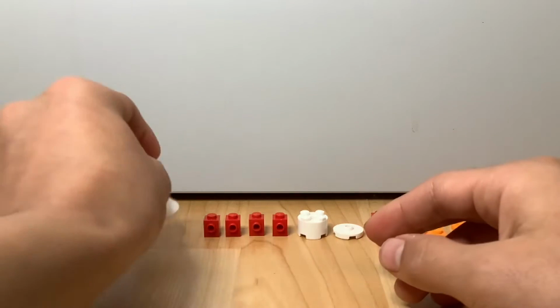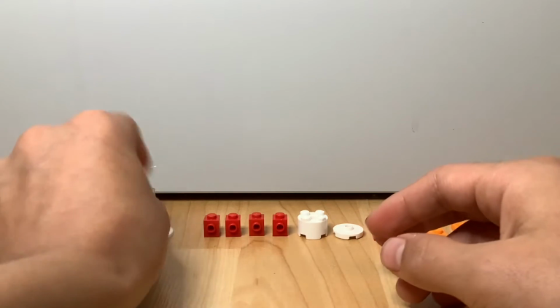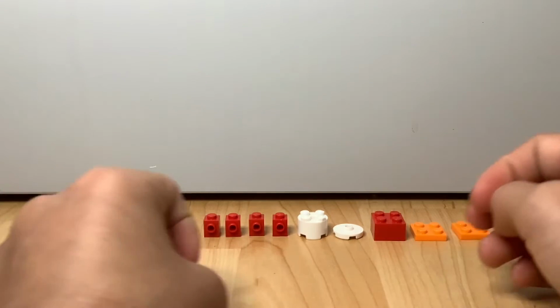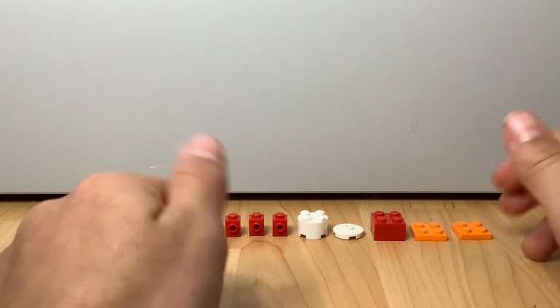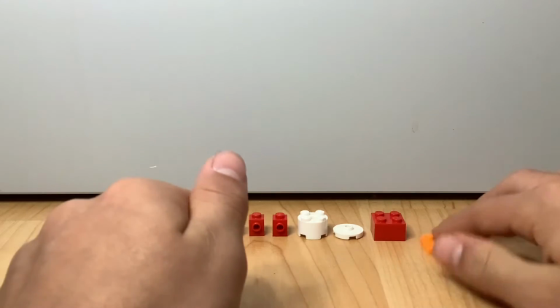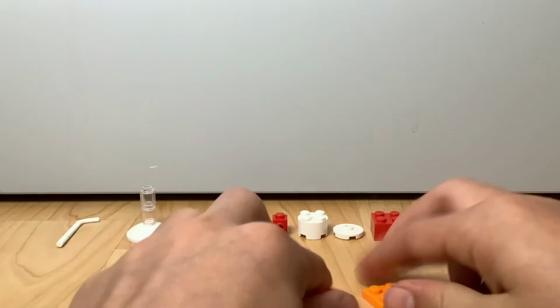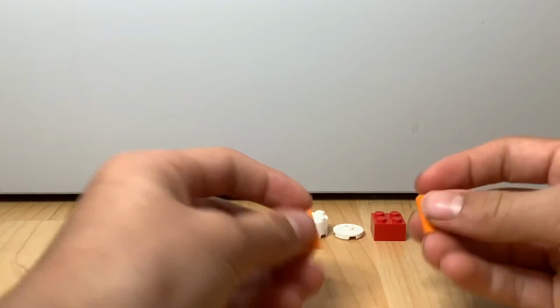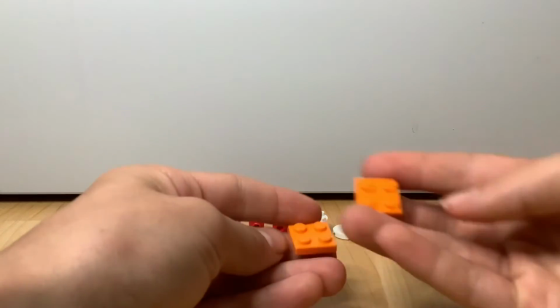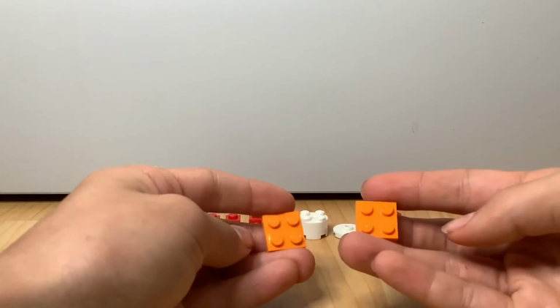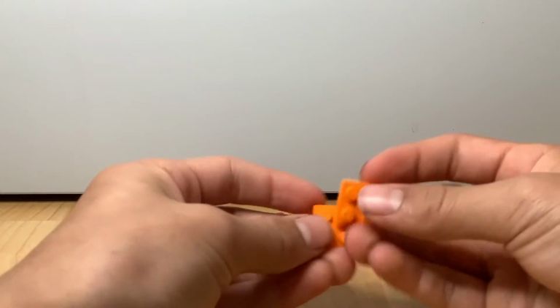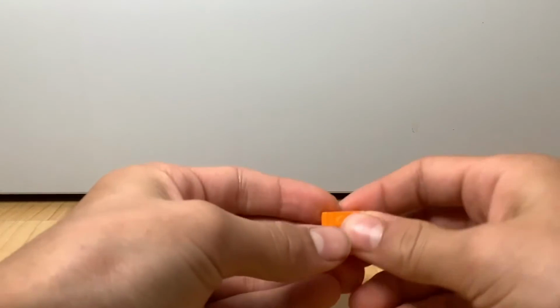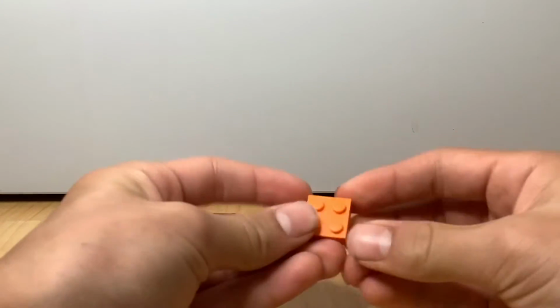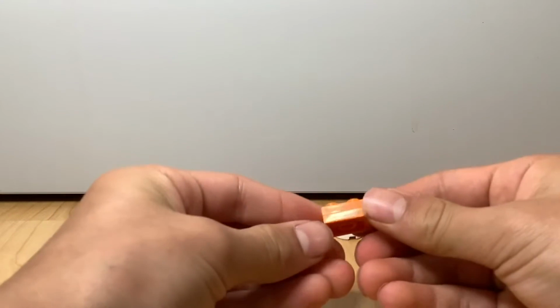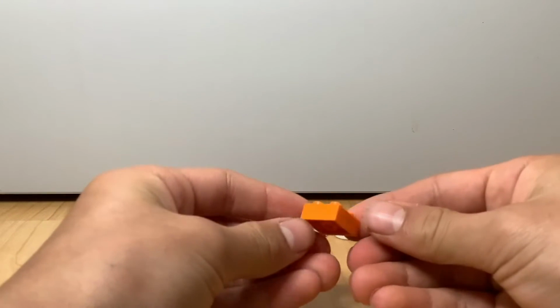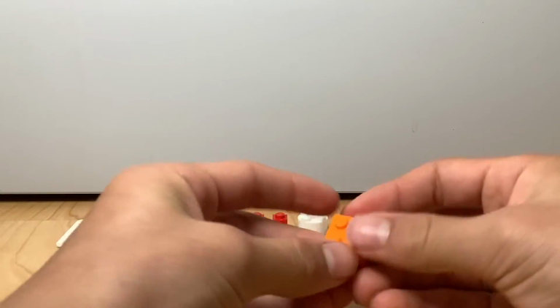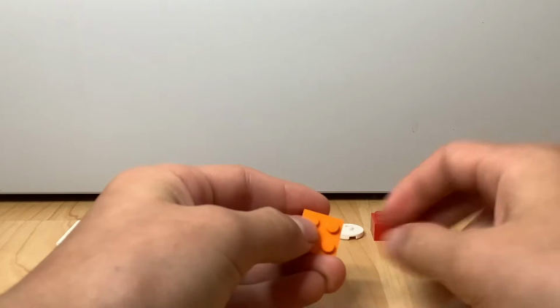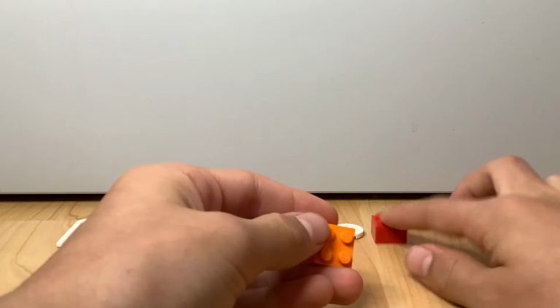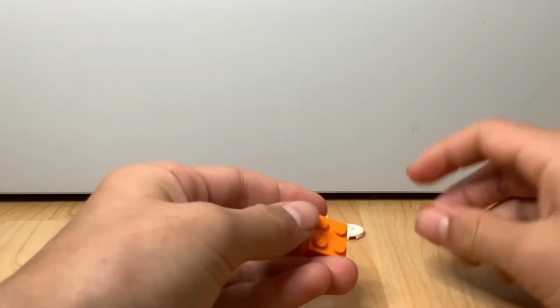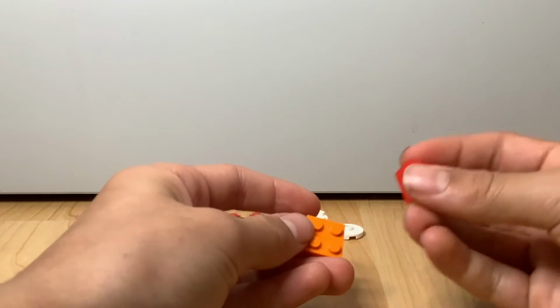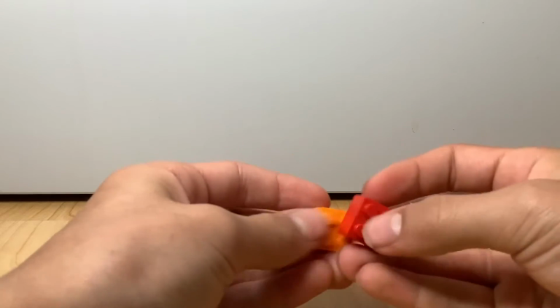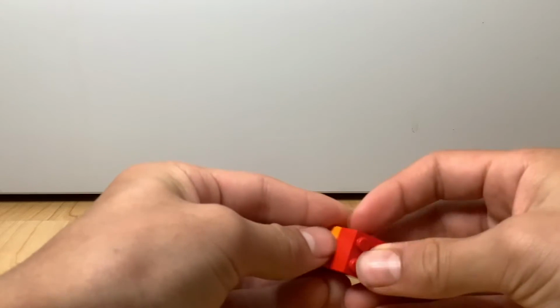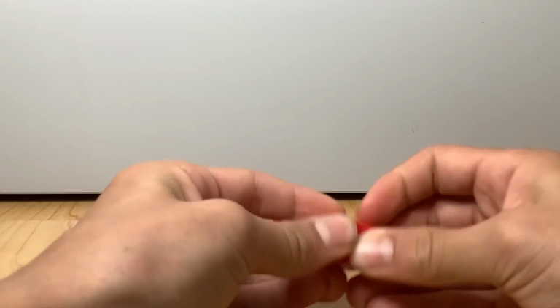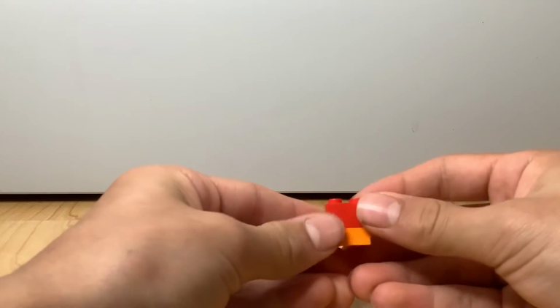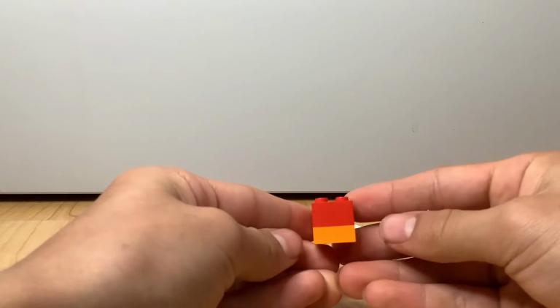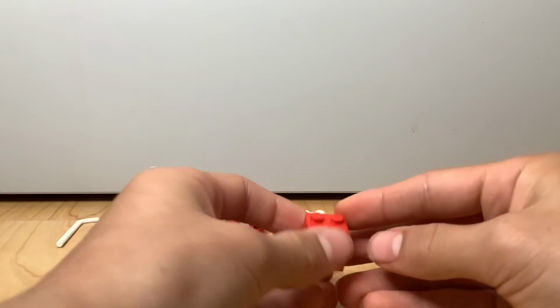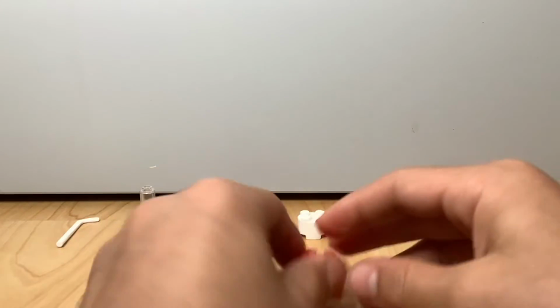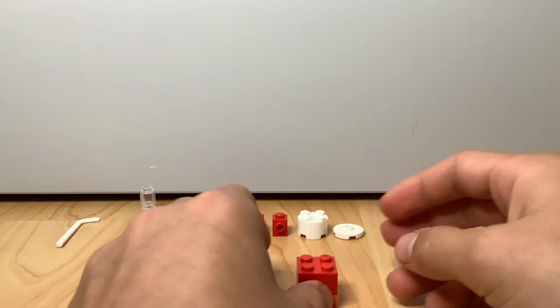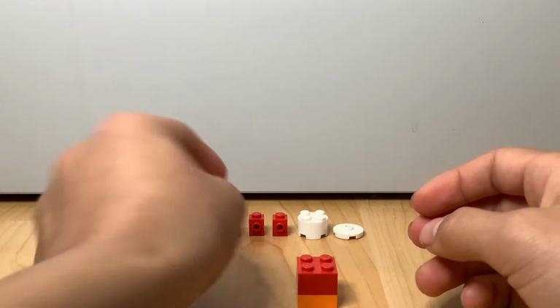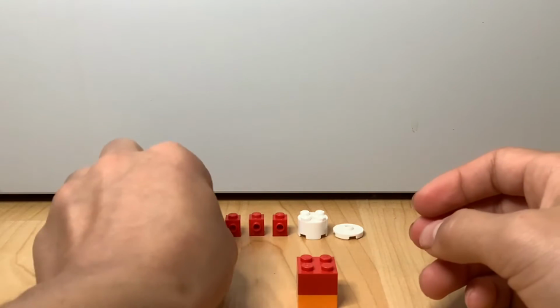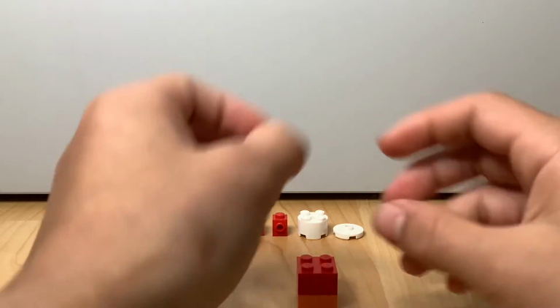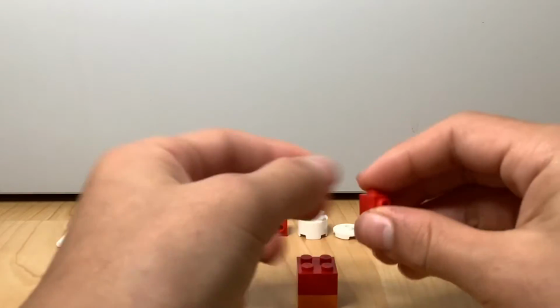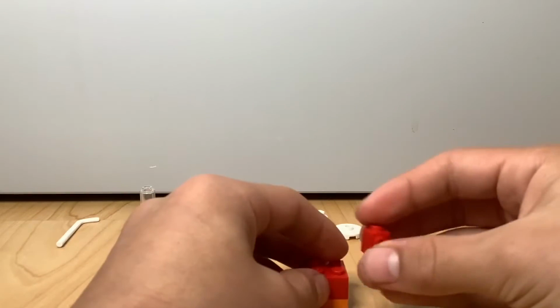Now you're going to take some two-by-two plates and put them on top of each other. Then take a two-by-two brick and put it right on top of that. Now you can take a bunch of one-by-one bricks.